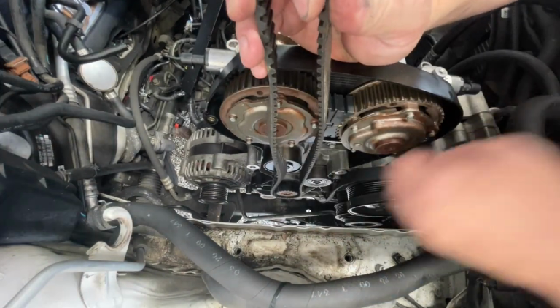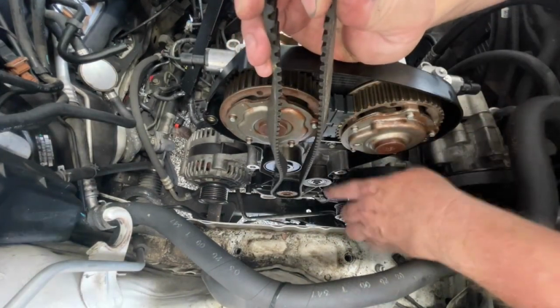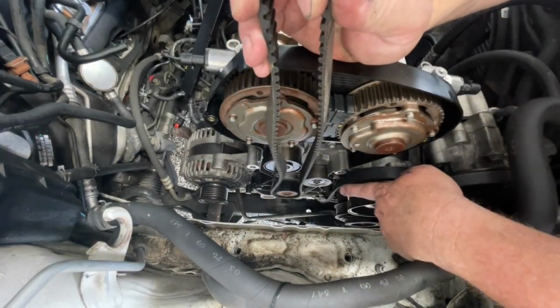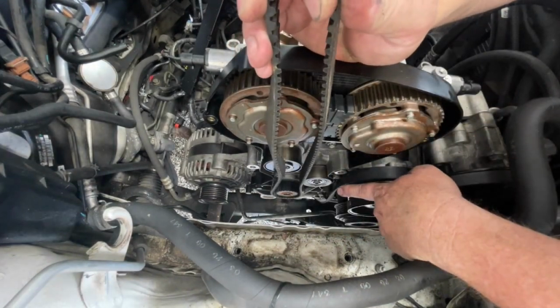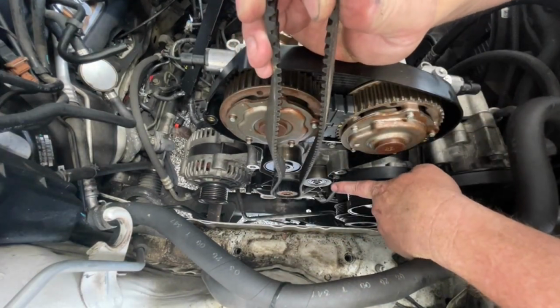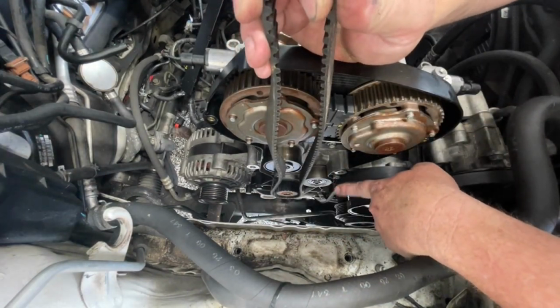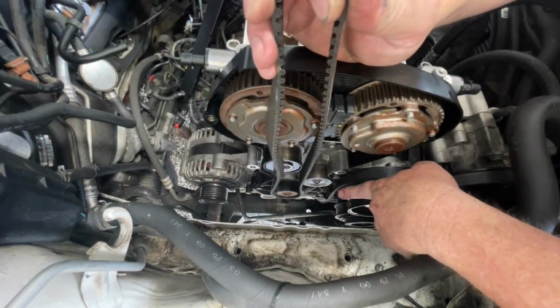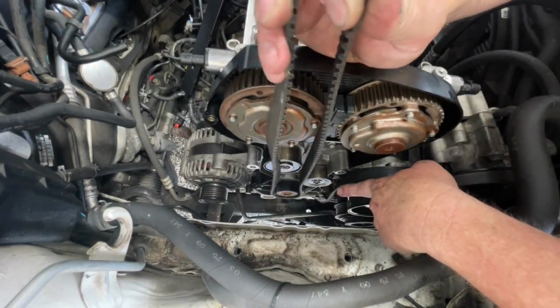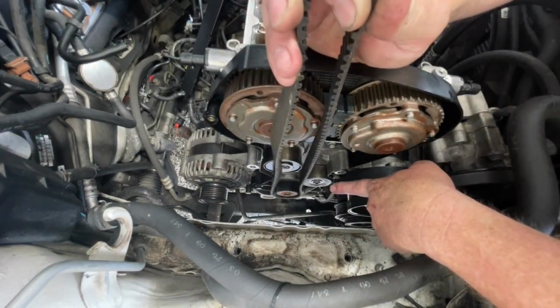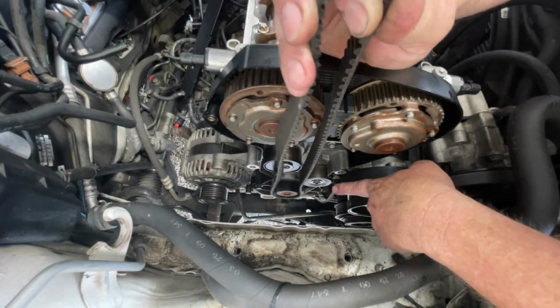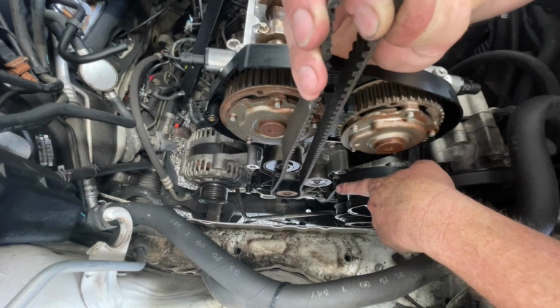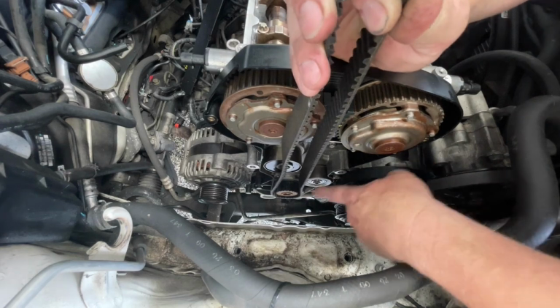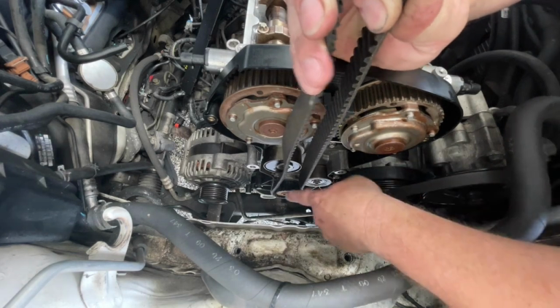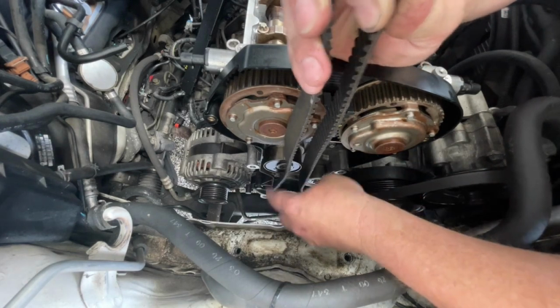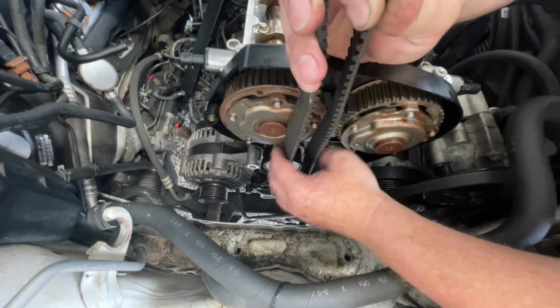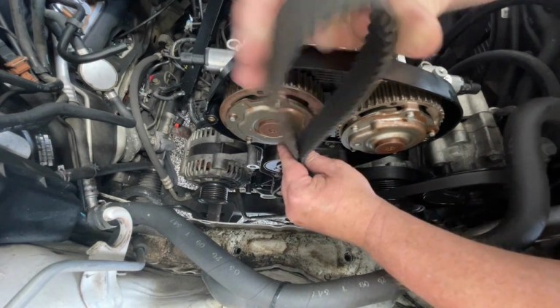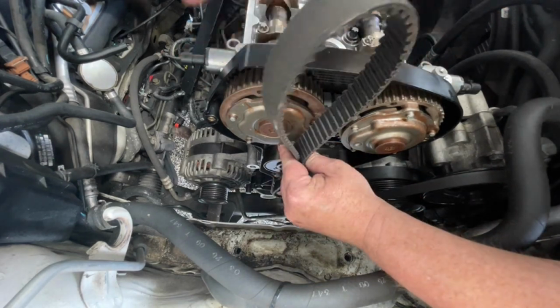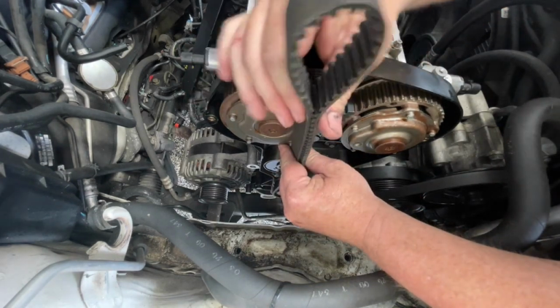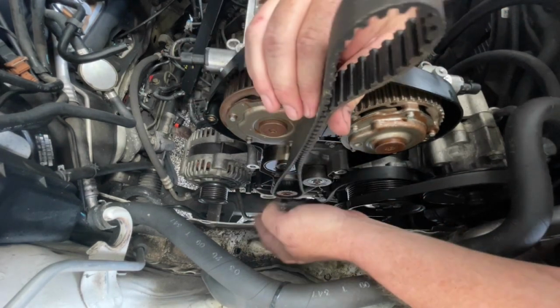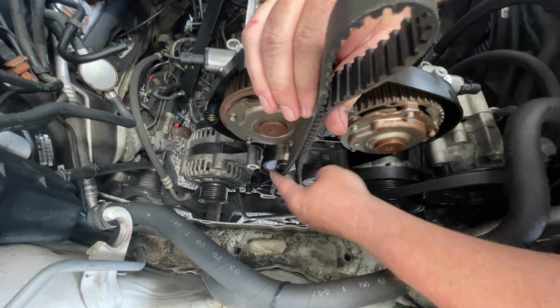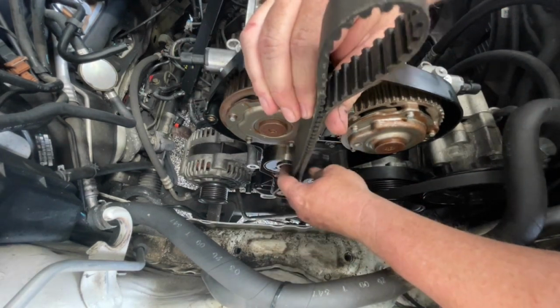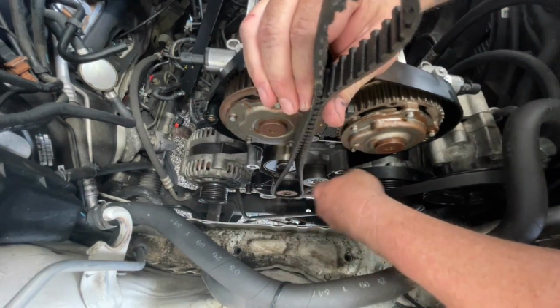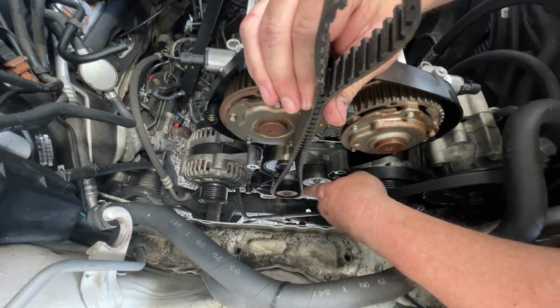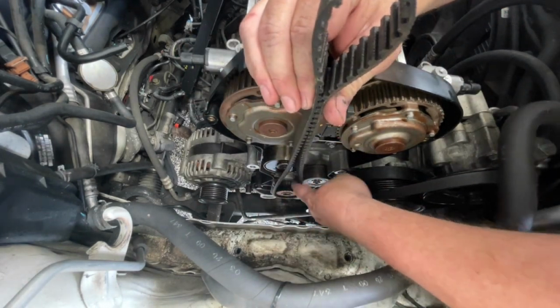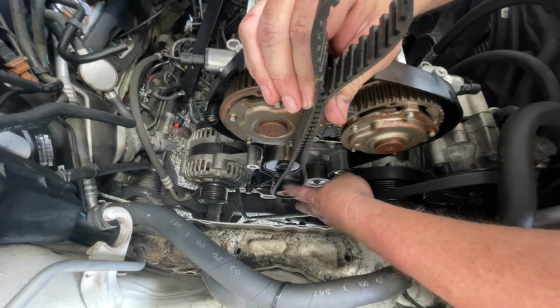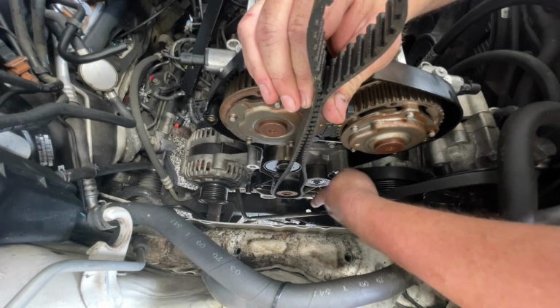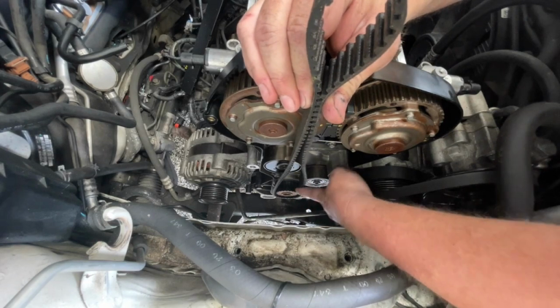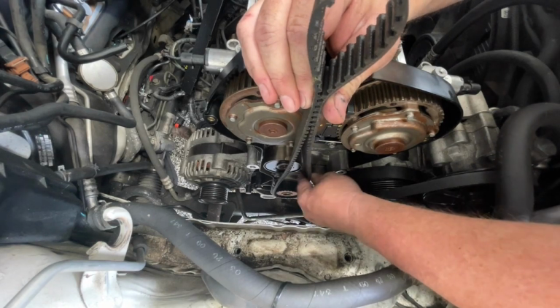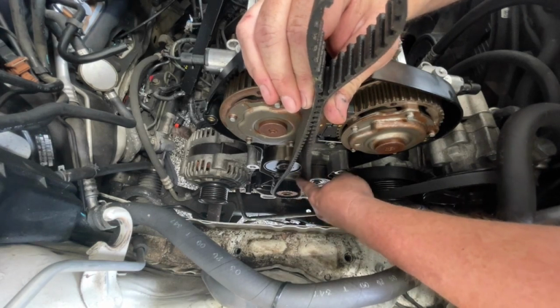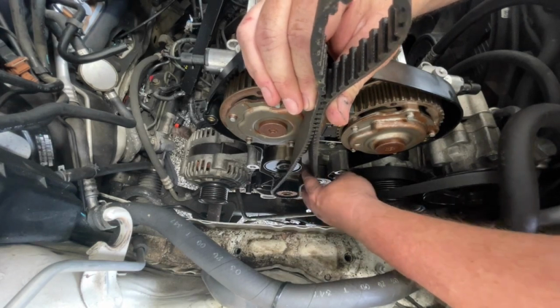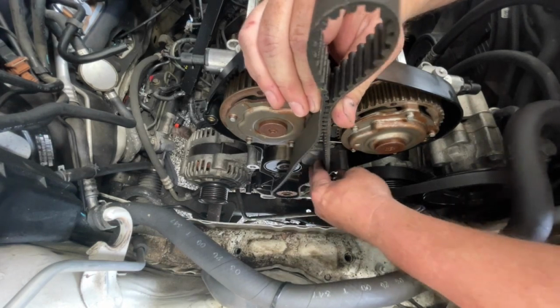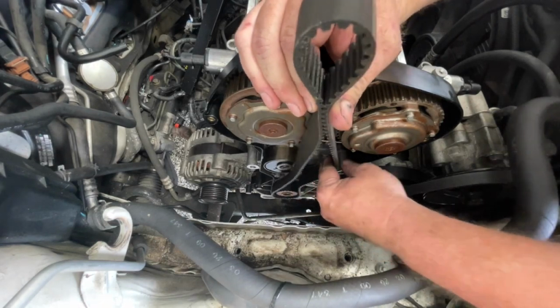I don't push it all the way on that bottom pulley — it just sort of sits there. I am holding a little bit of tension up on here just so it doesn't fall off. Then we come around and bring it around the idler pulley.